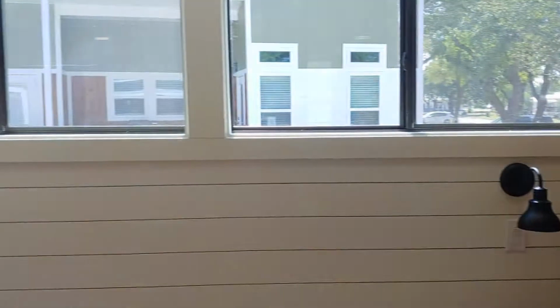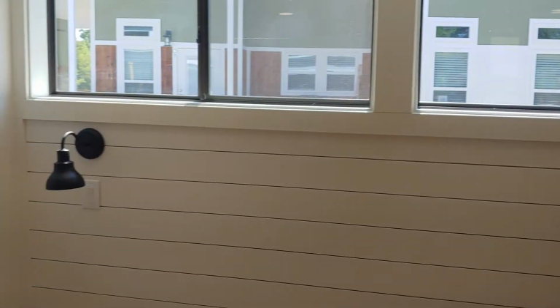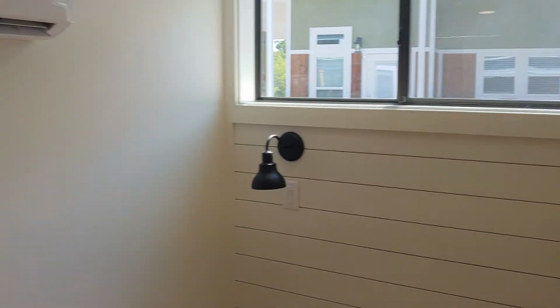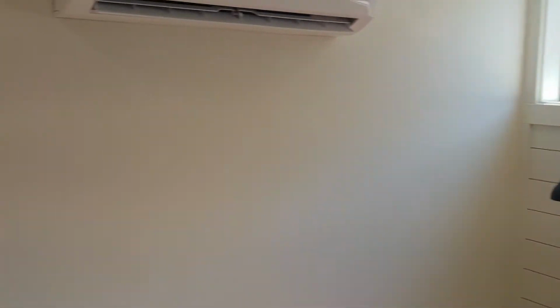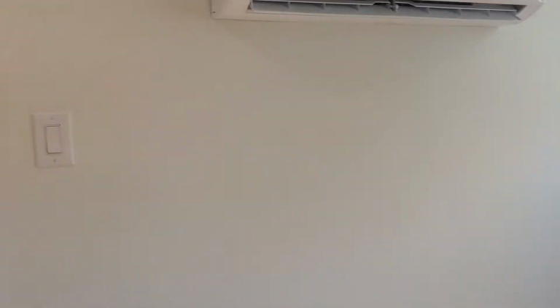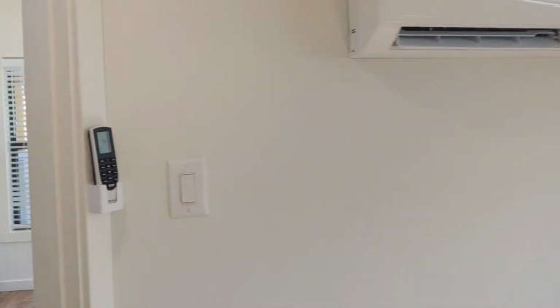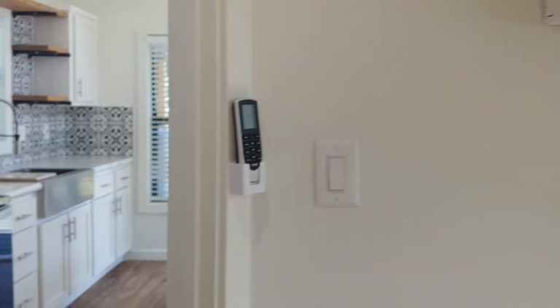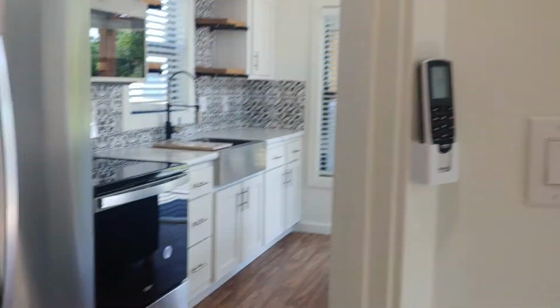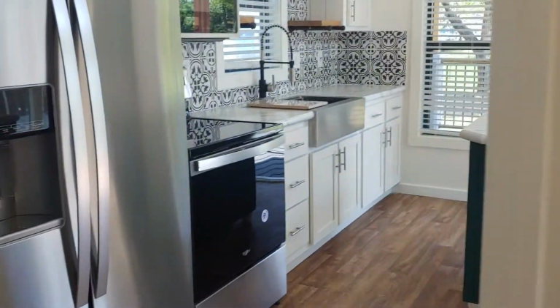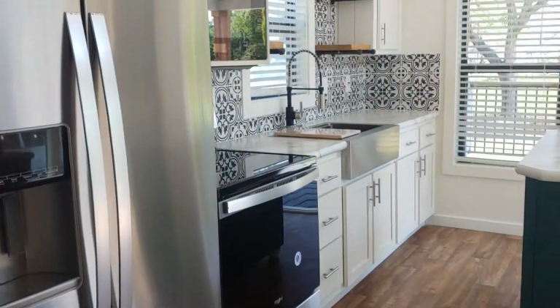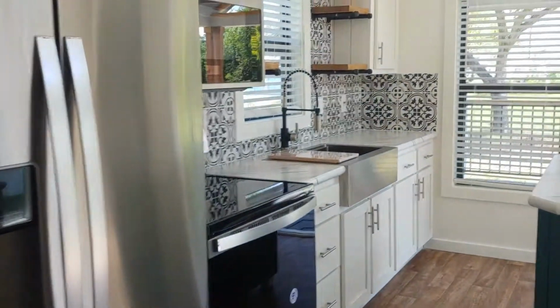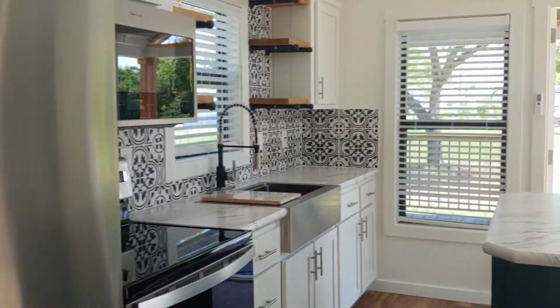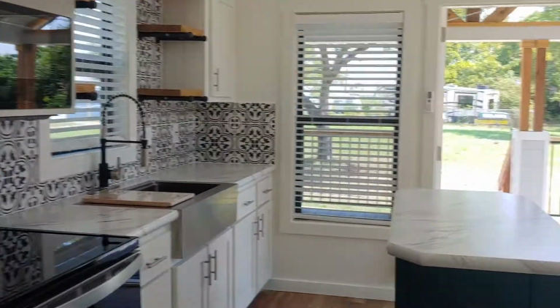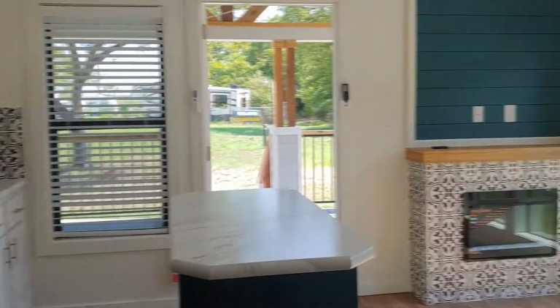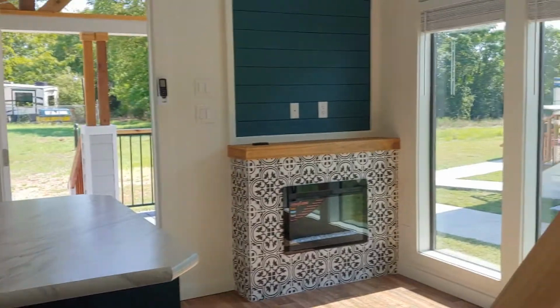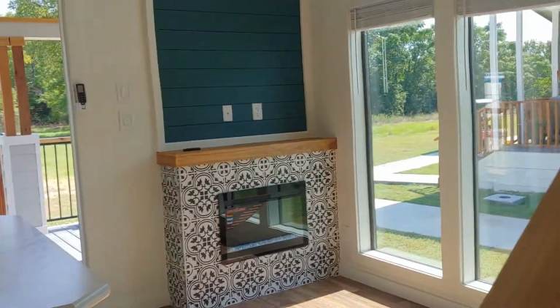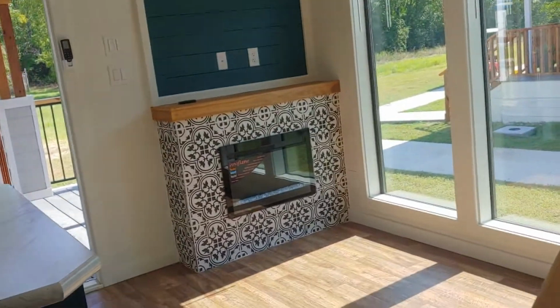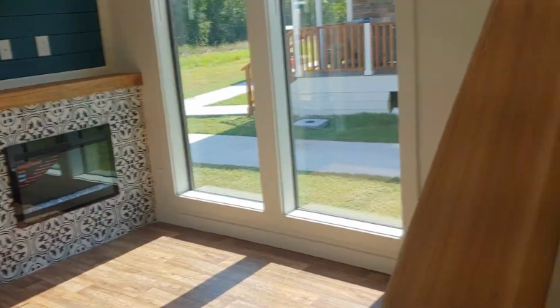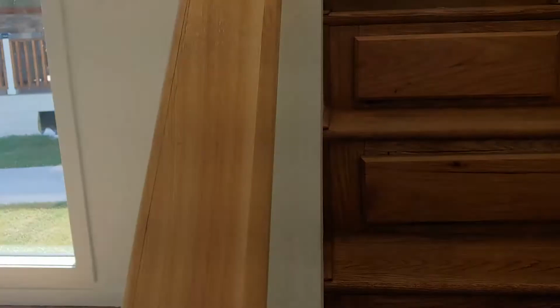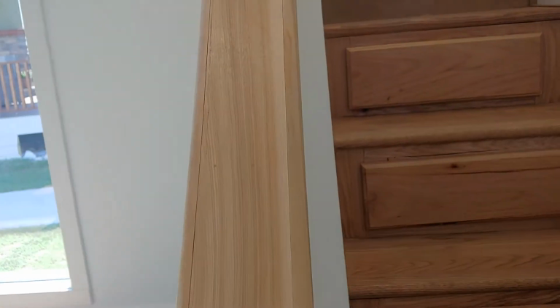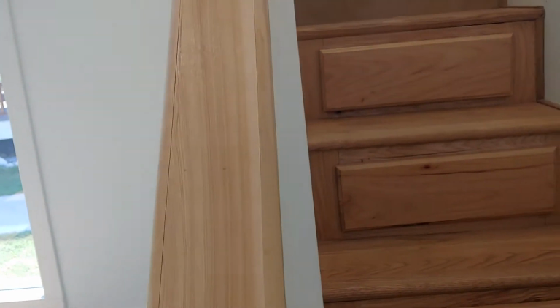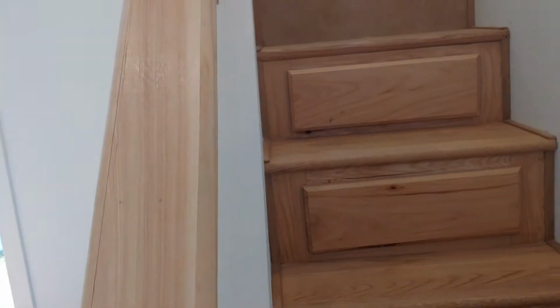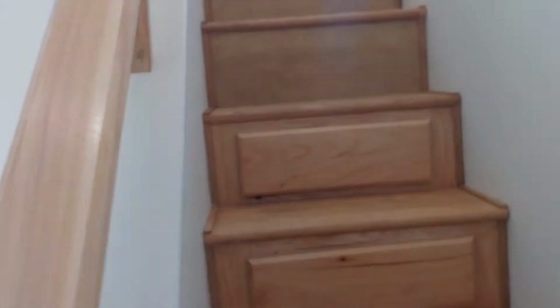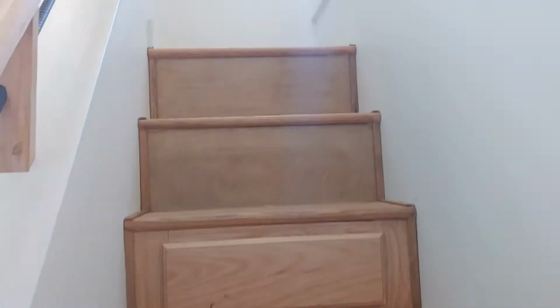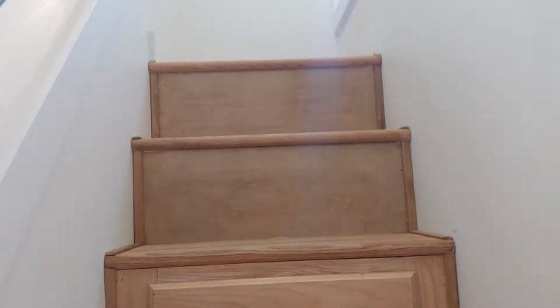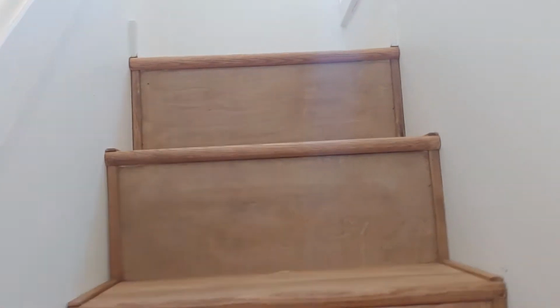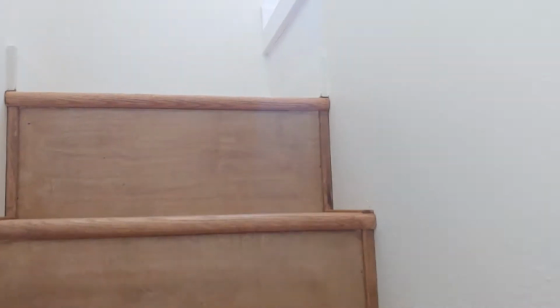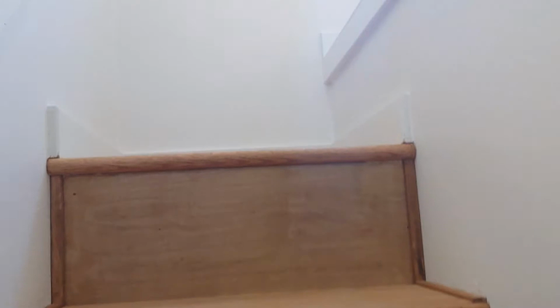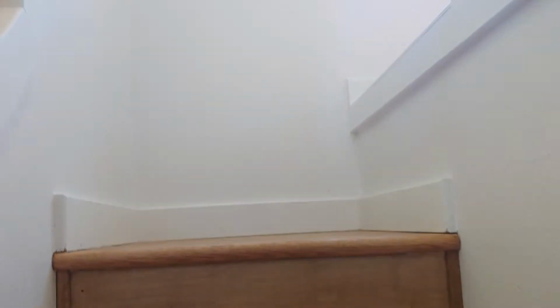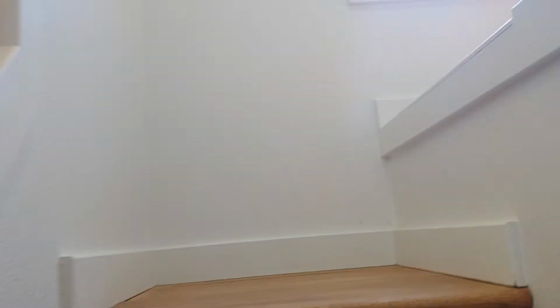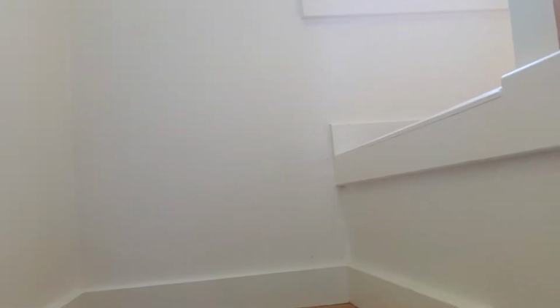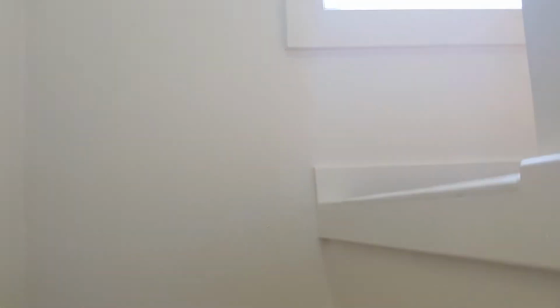So this bedroom, you could definitely fit a king size, but the client who's purchasing is actually planning to have the loft as a sleeping quarters.